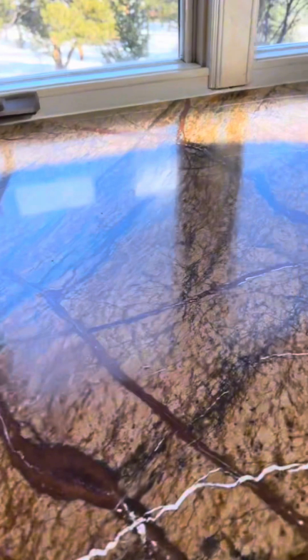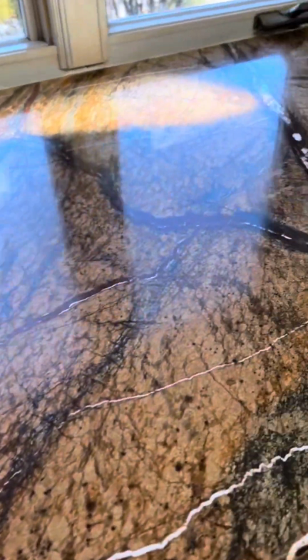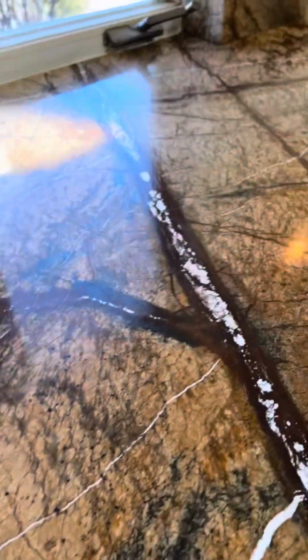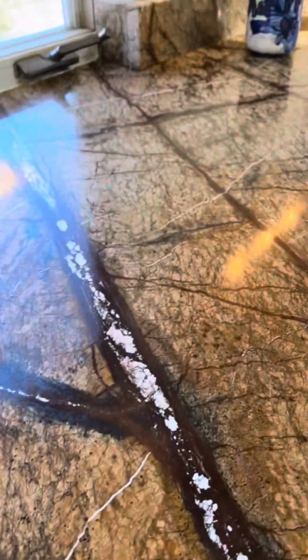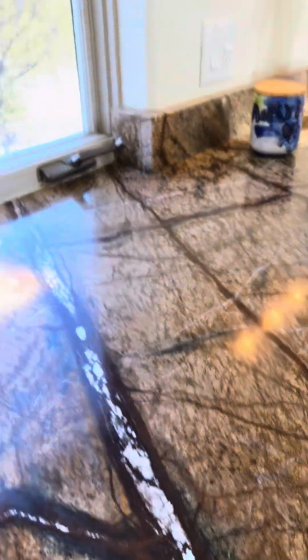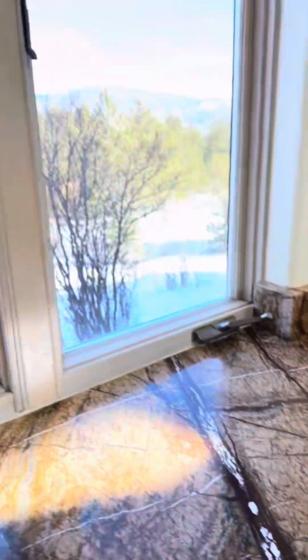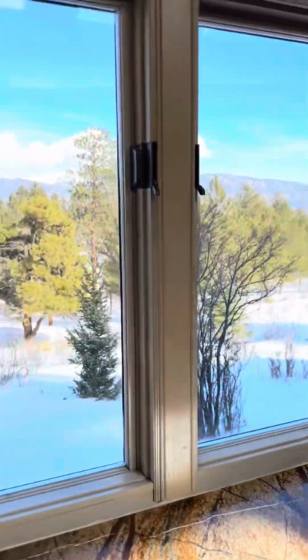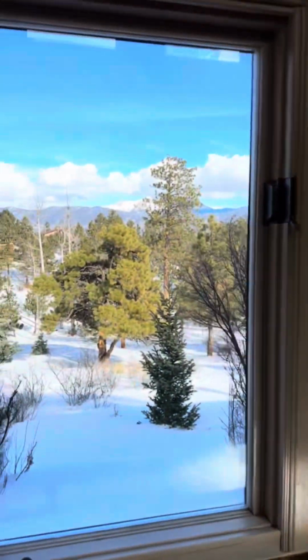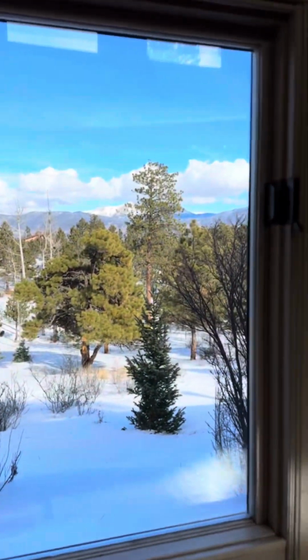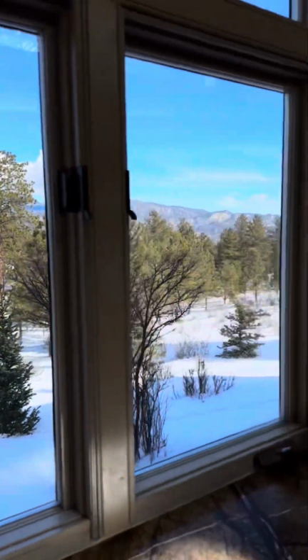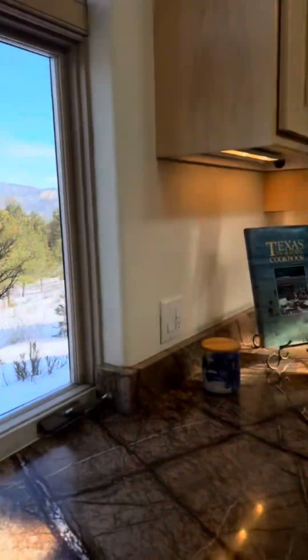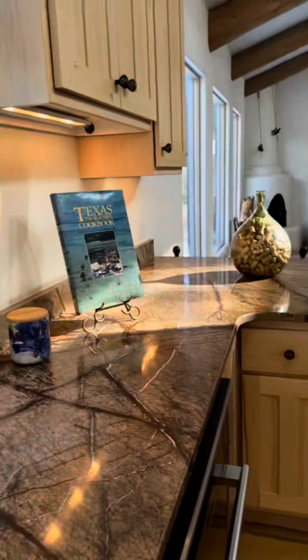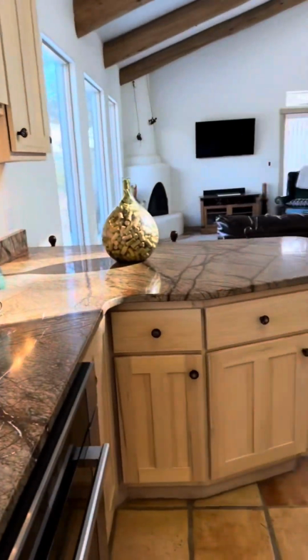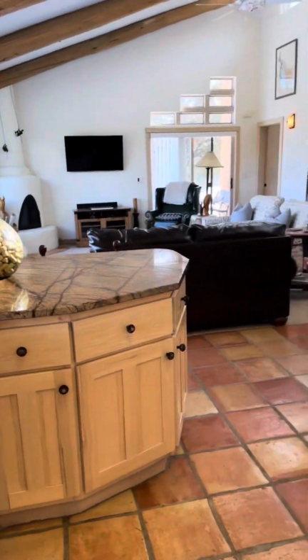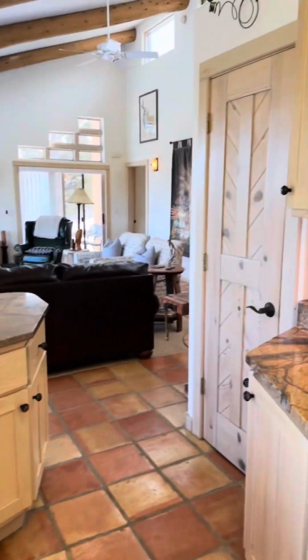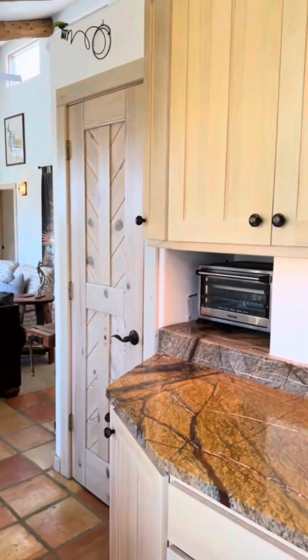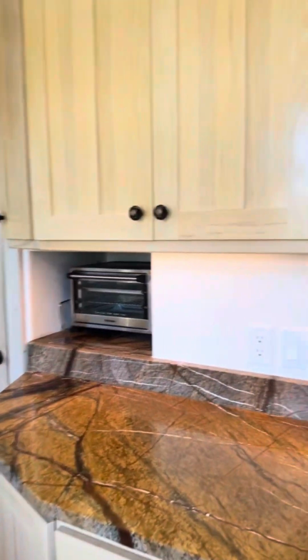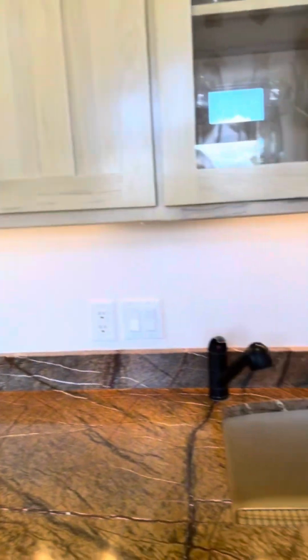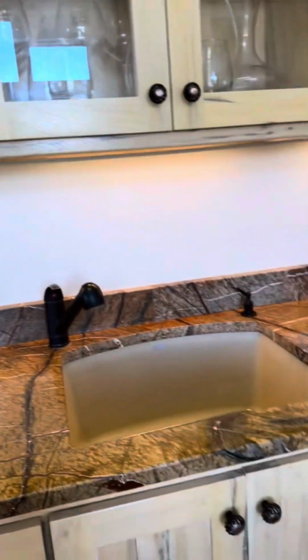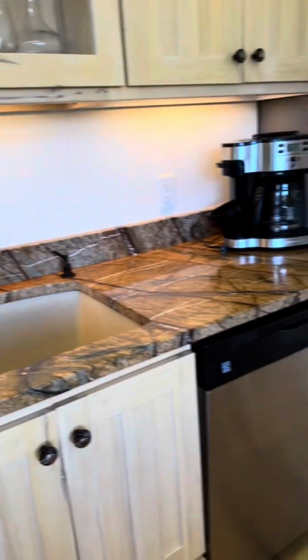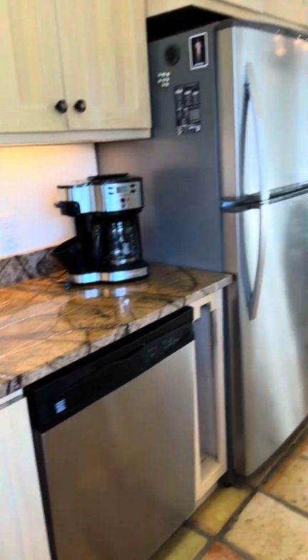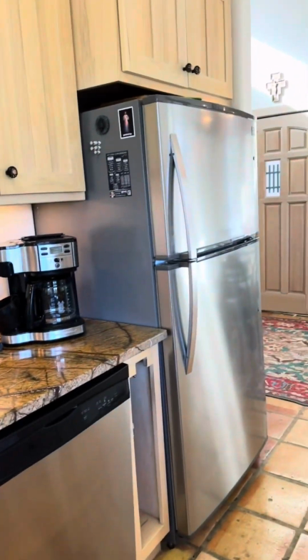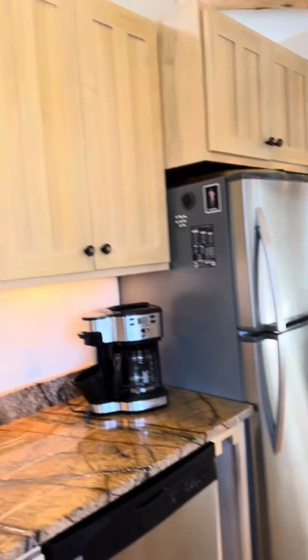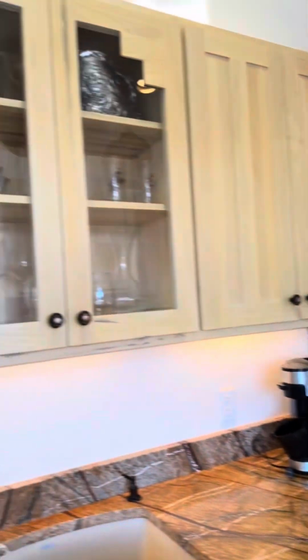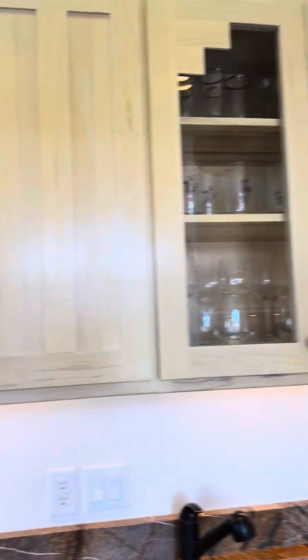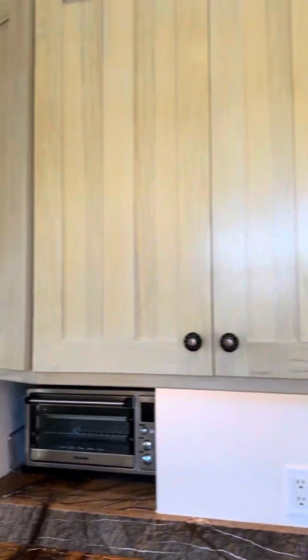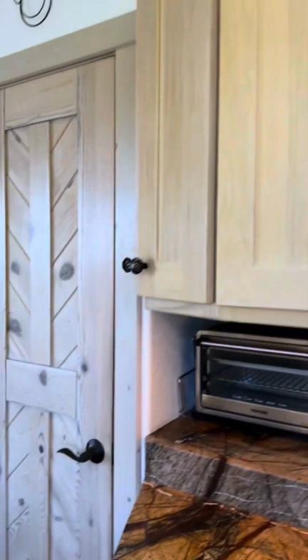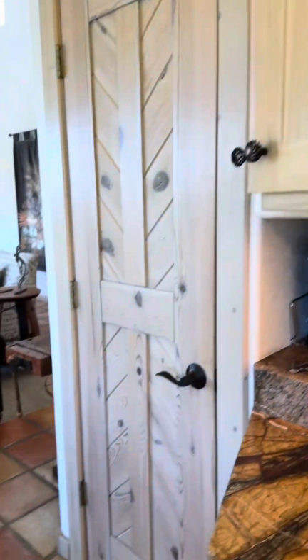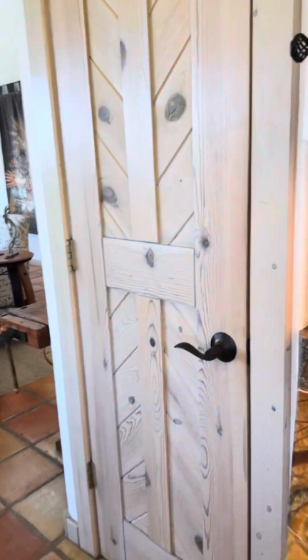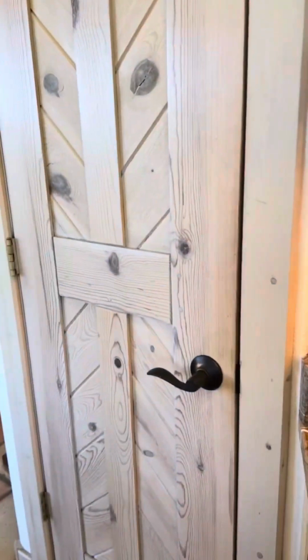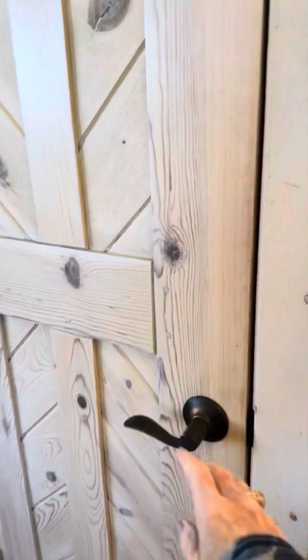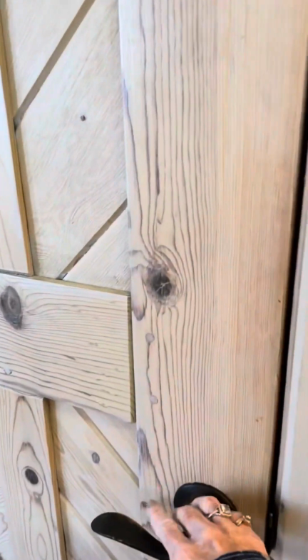A nice cooktop there and the oven down here. You can see the beautiful granite. It's really unique with stunning views out of this home. And a neat little pantry in here.